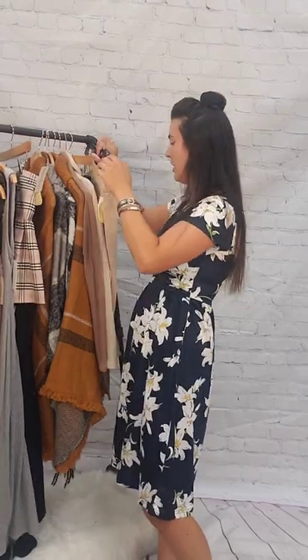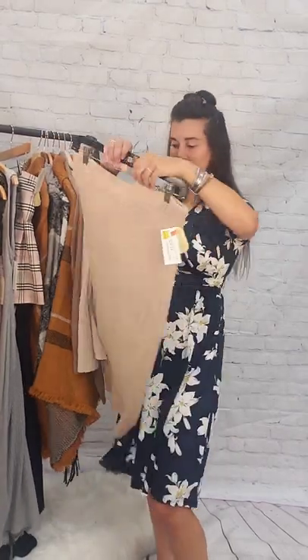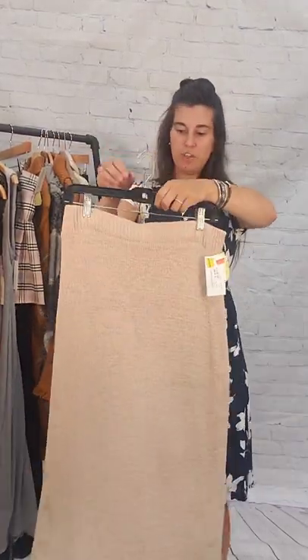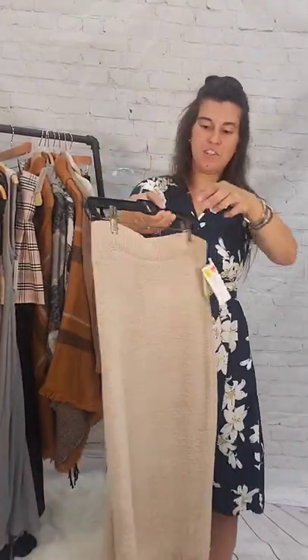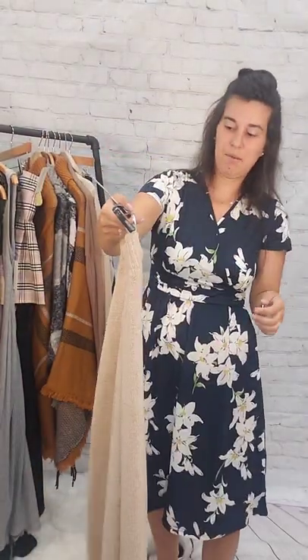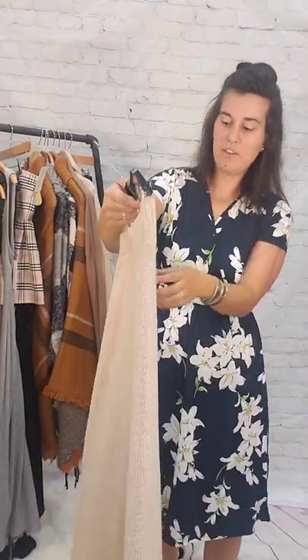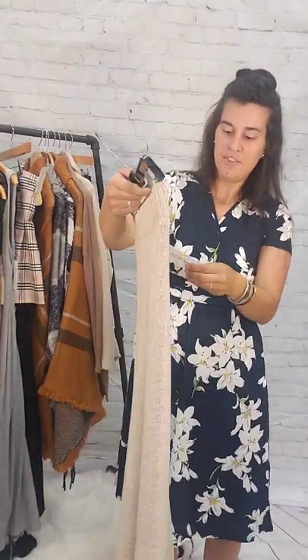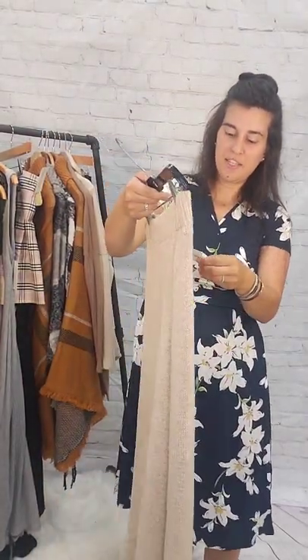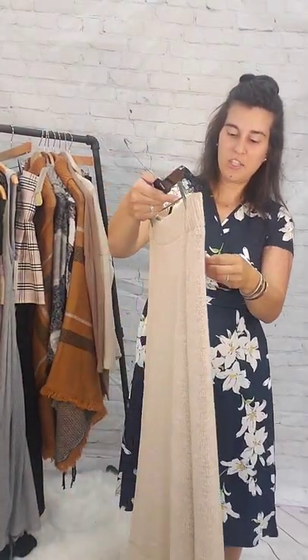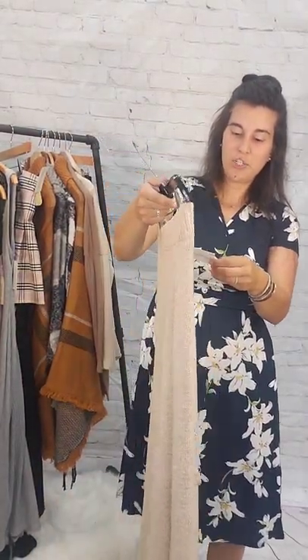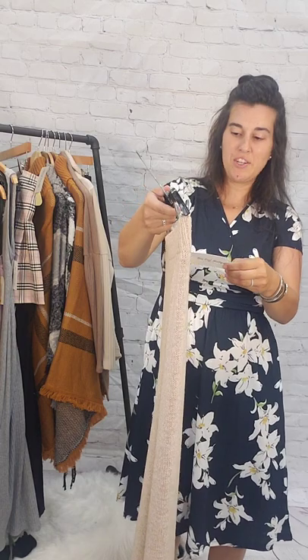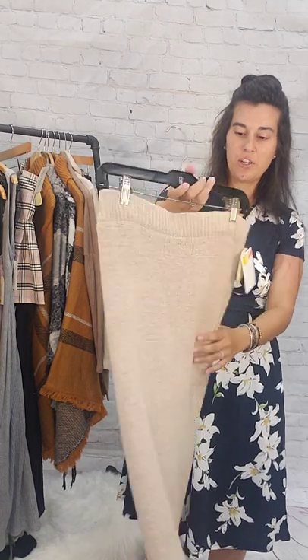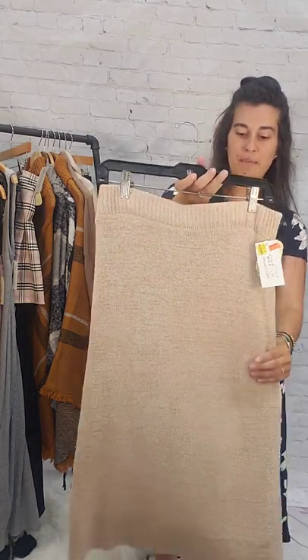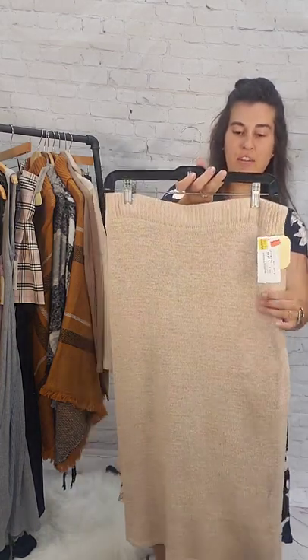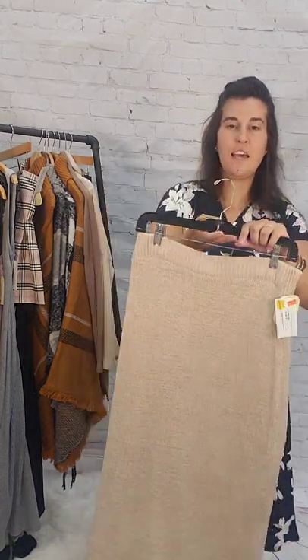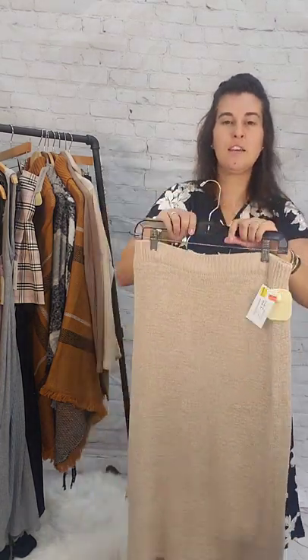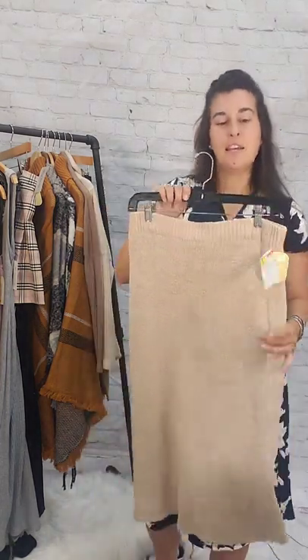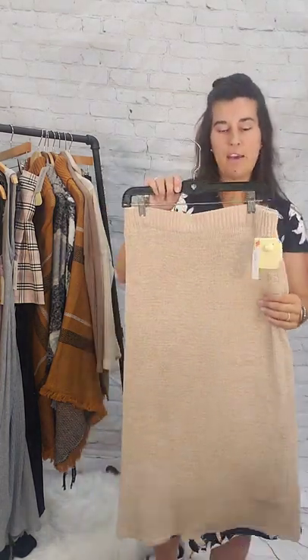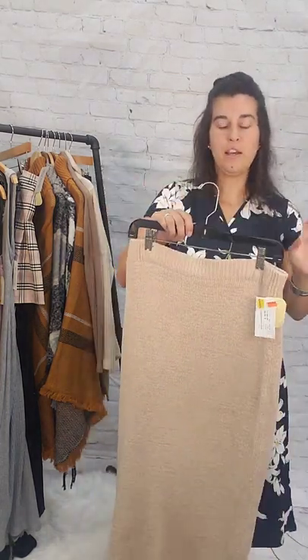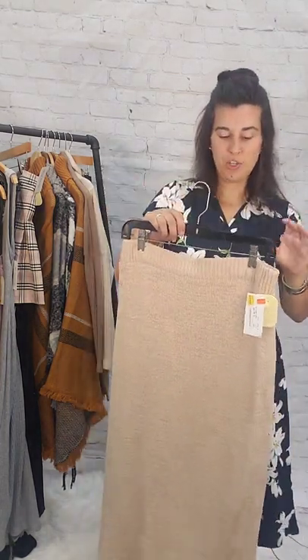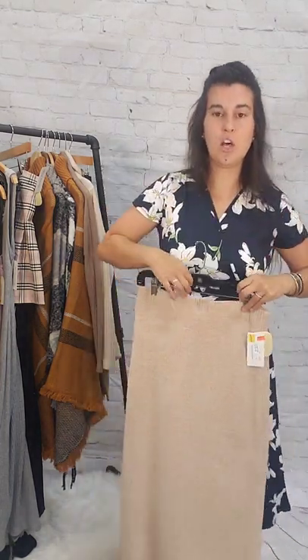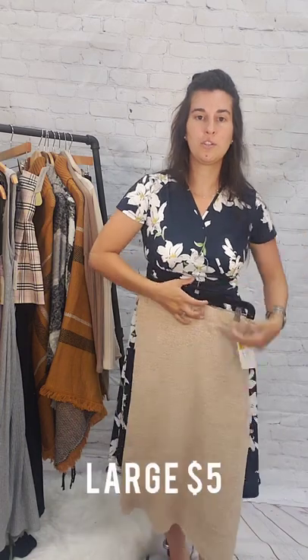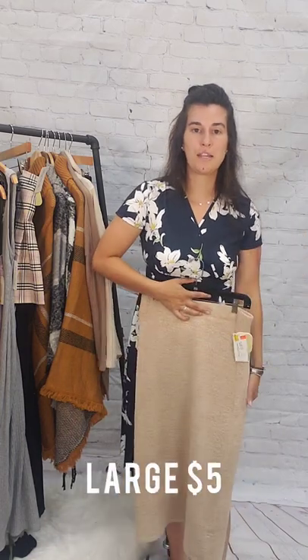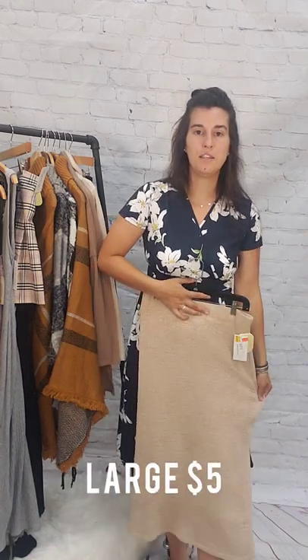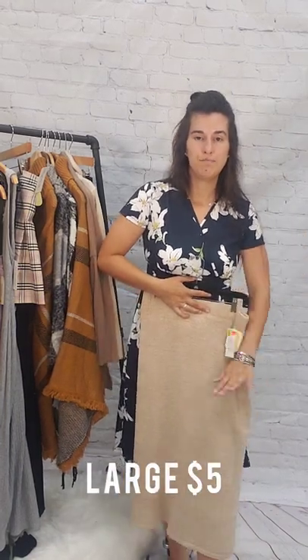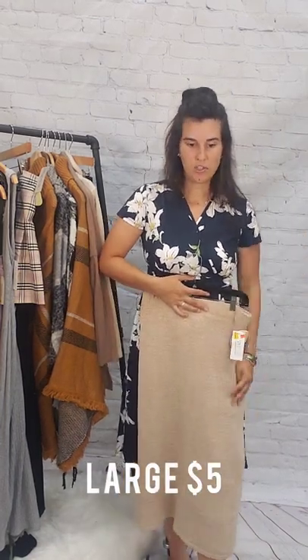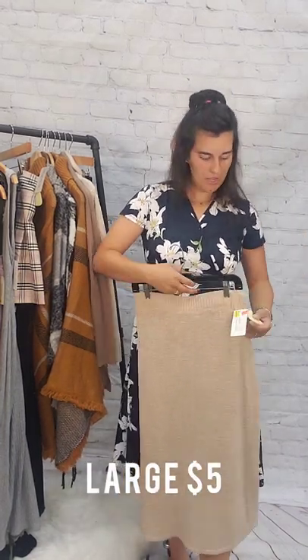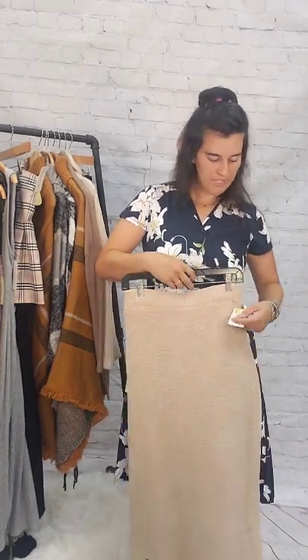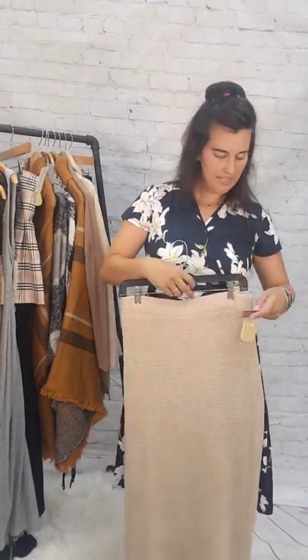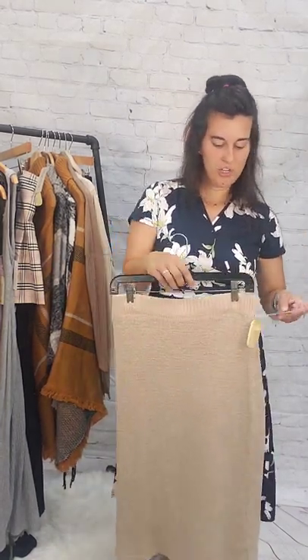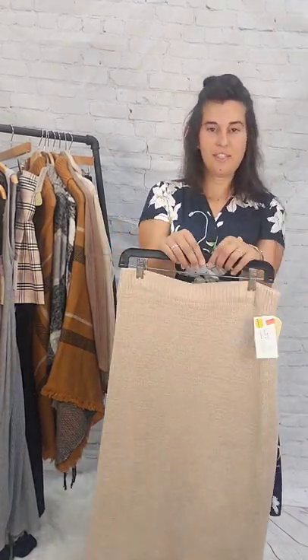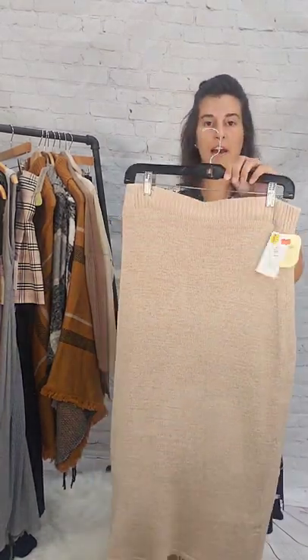I have this skirt from last year and I absolutely love it. This is a size large, beige colored, very knit, heavy fabric skirt. It's long — like a maxi midi skirt. Size large, $5.